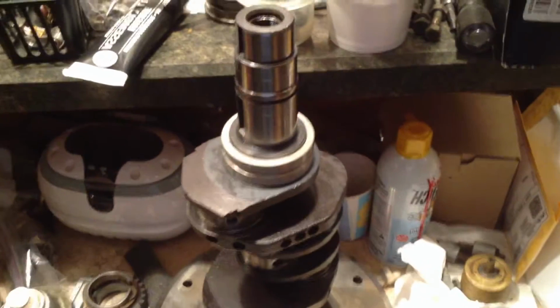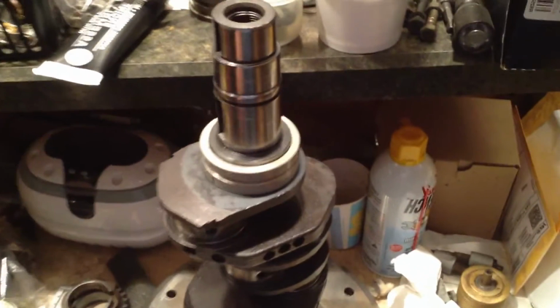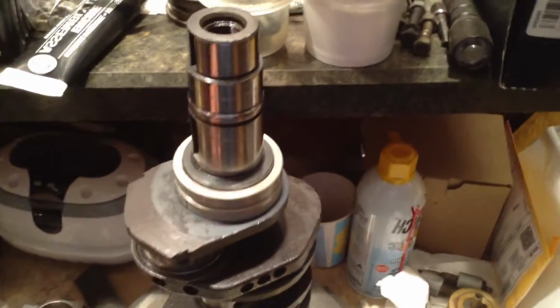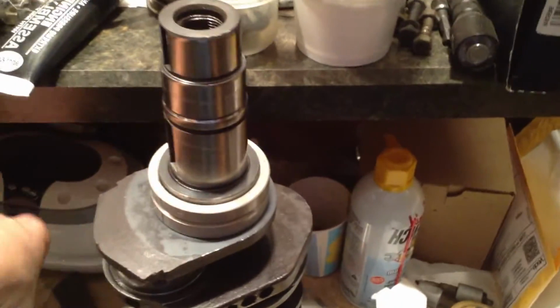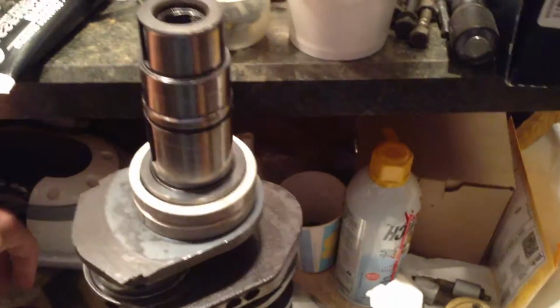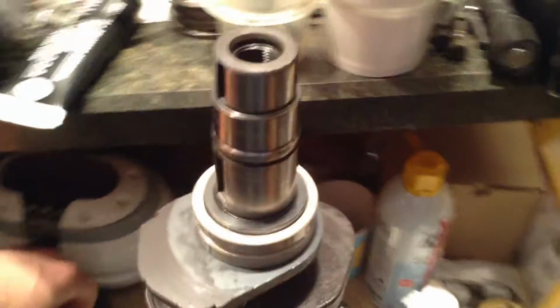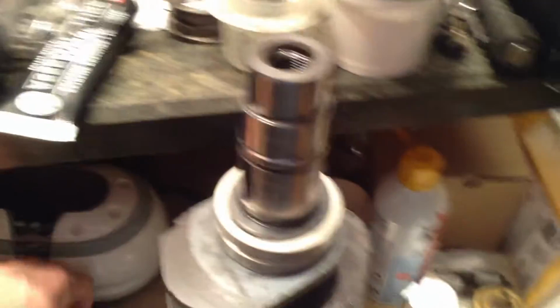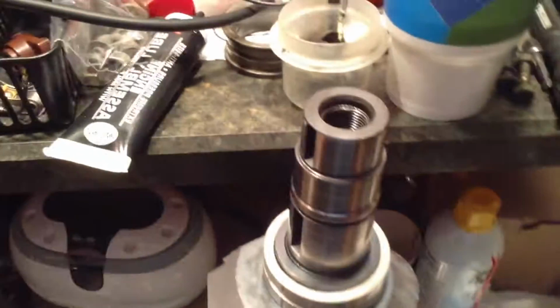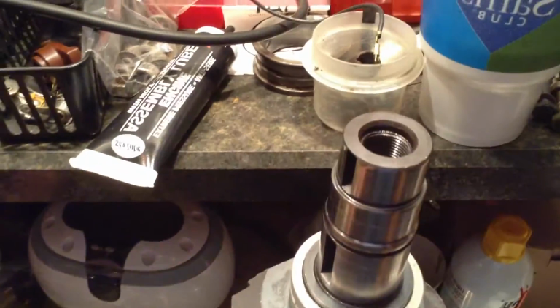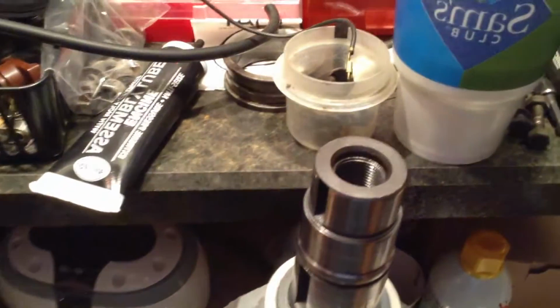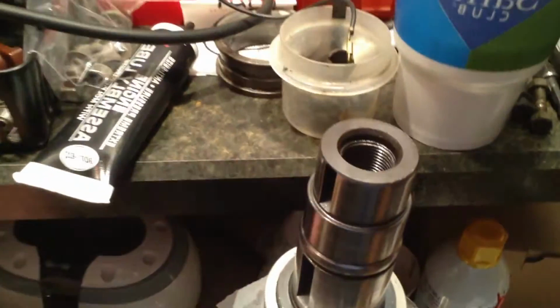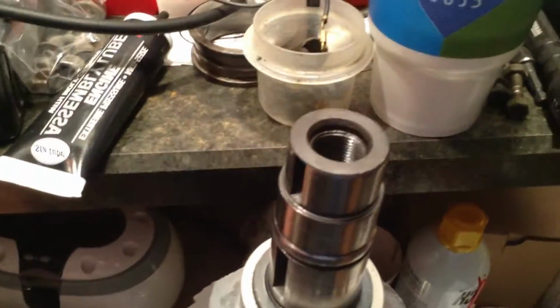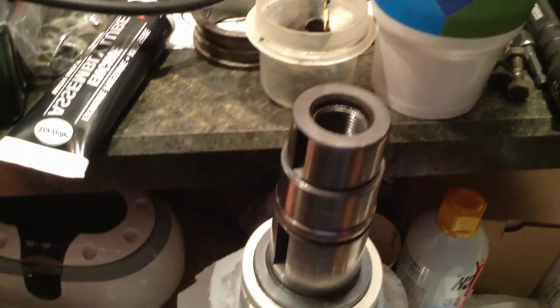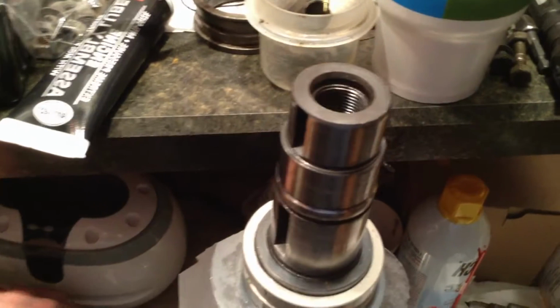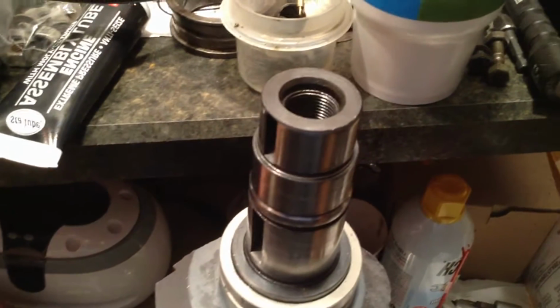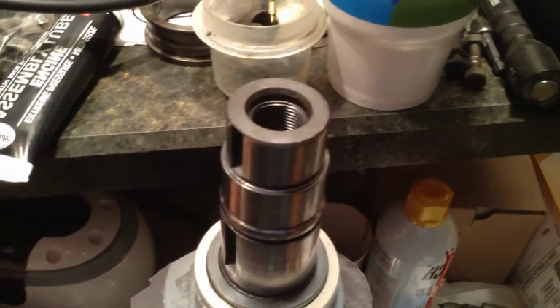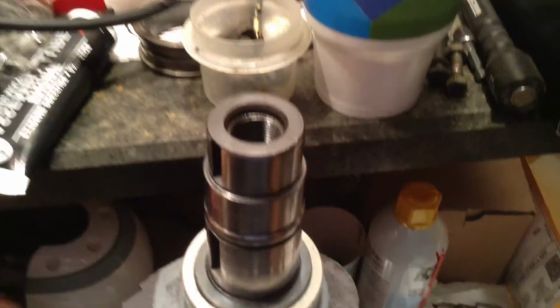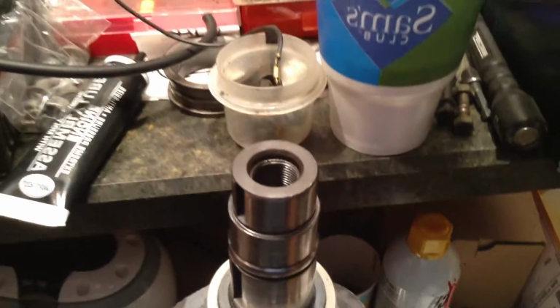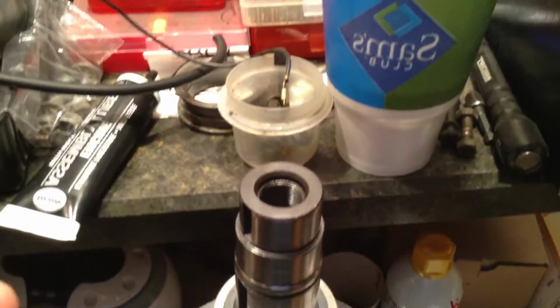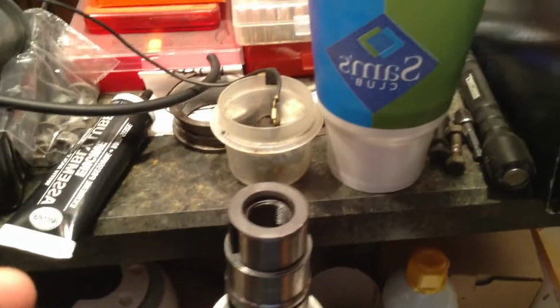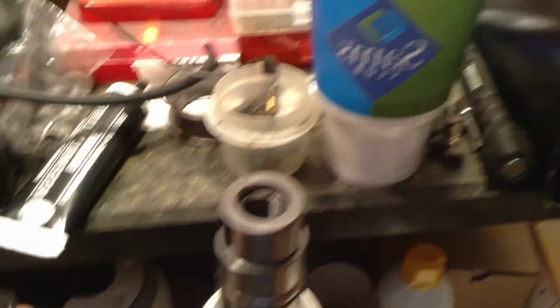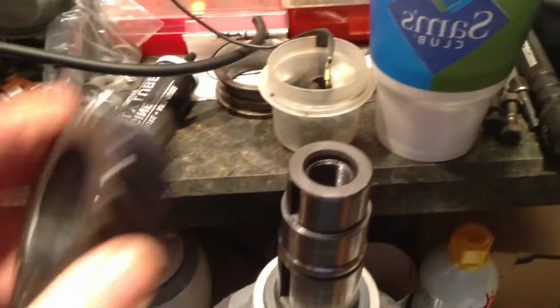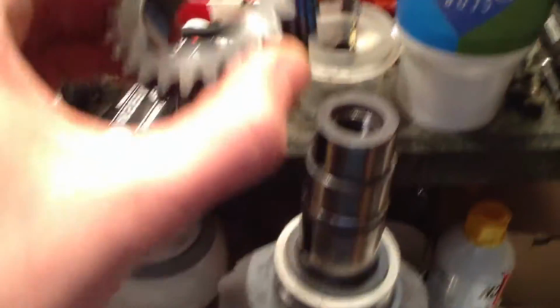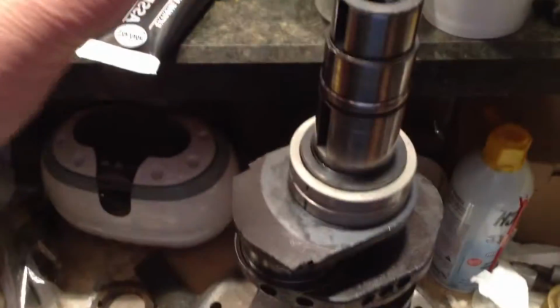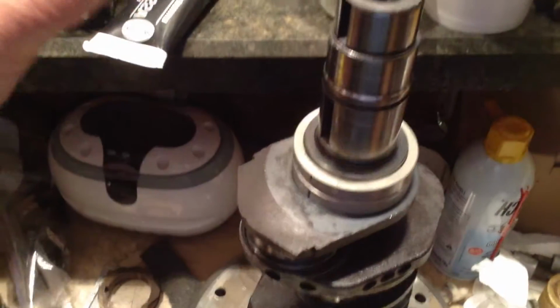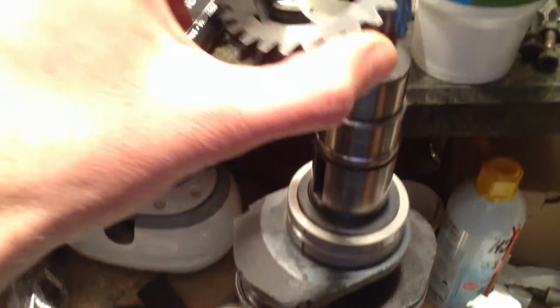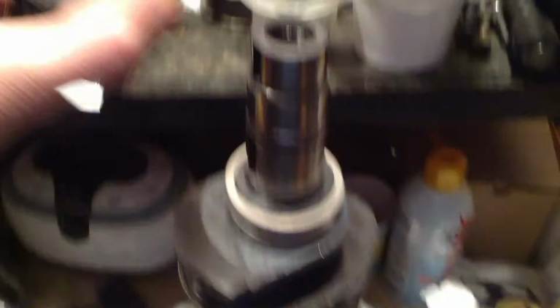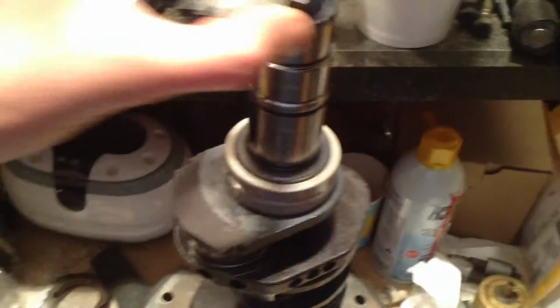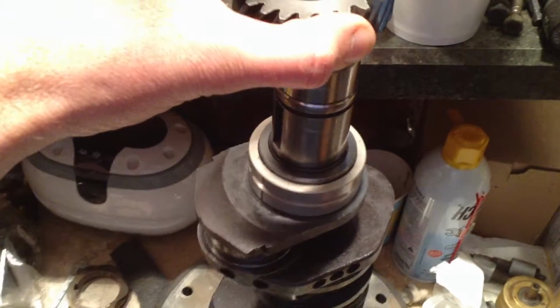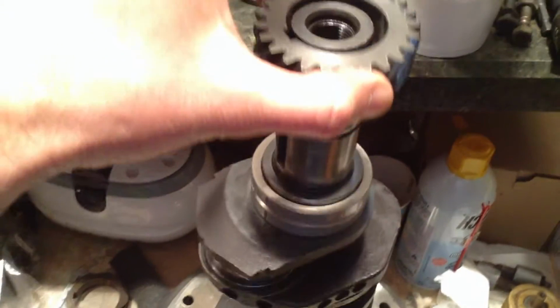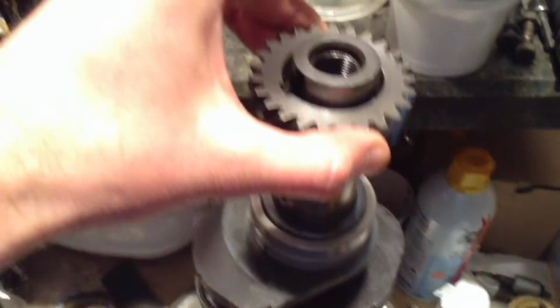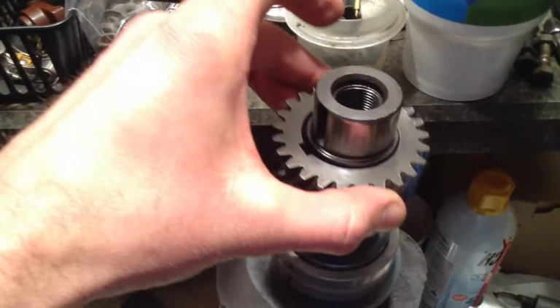Hey, I thought I'd make a quick video here and show you what I mean on the crank. This is the new crankshaft here — got my bearing on there.